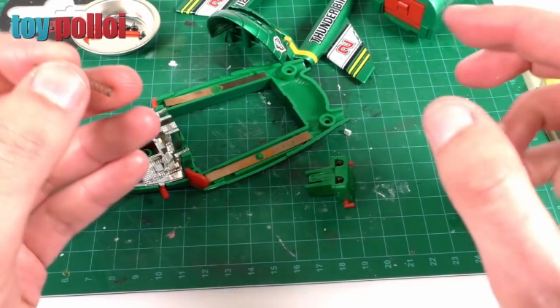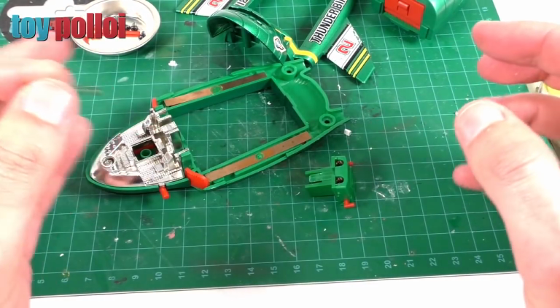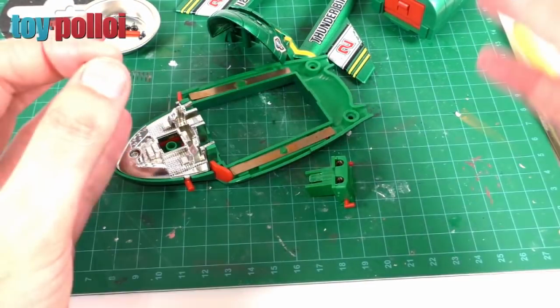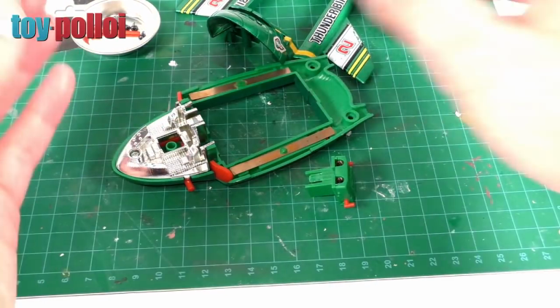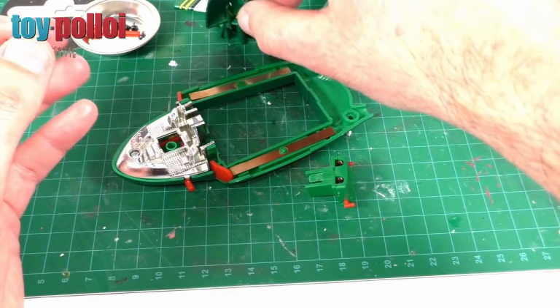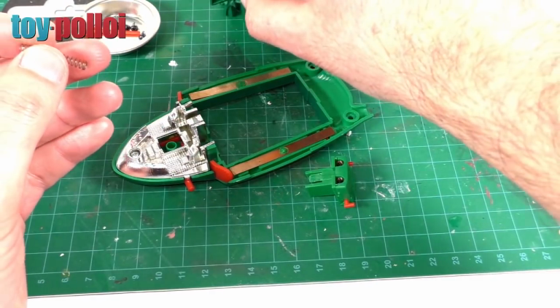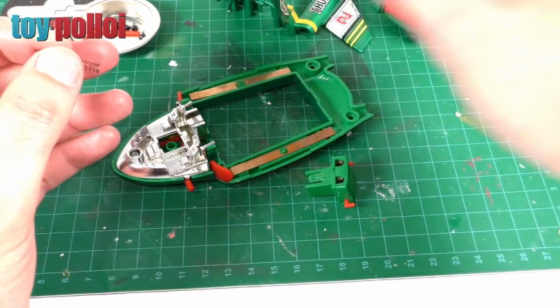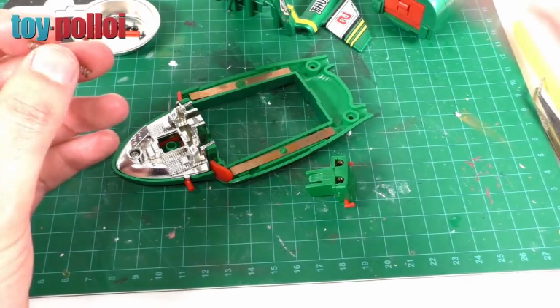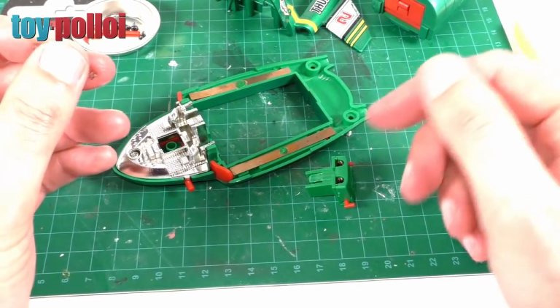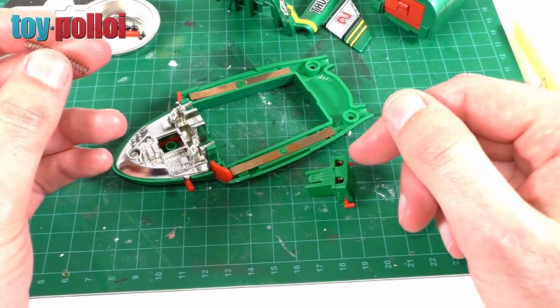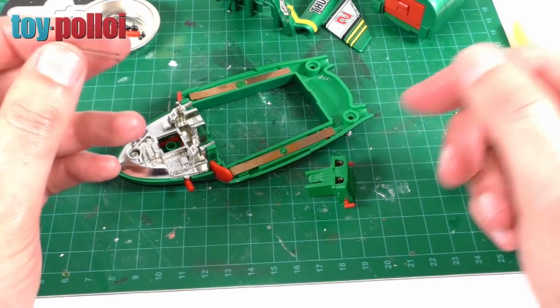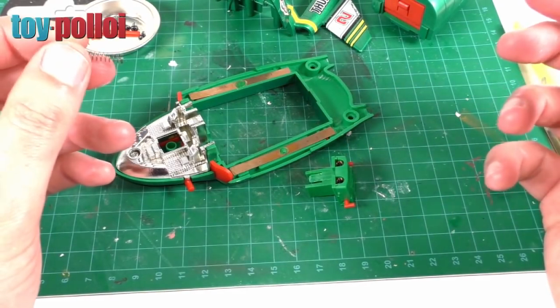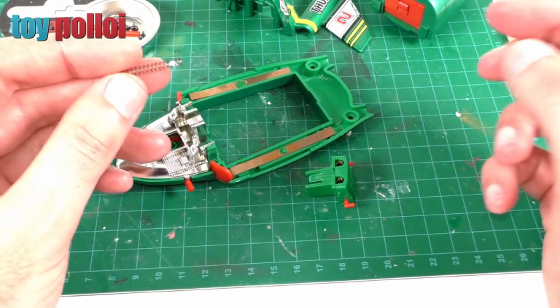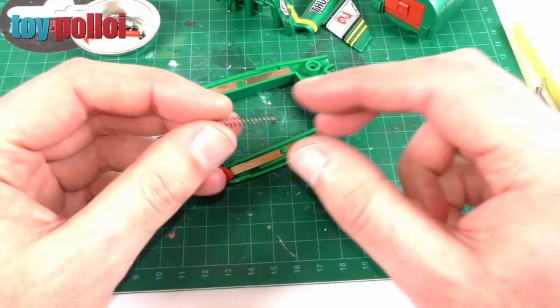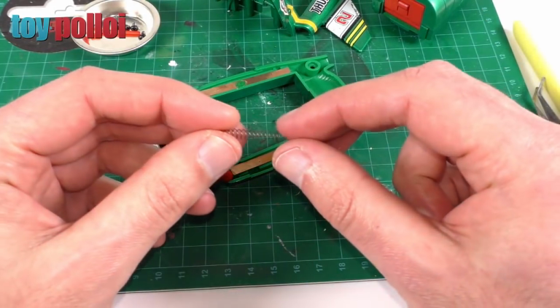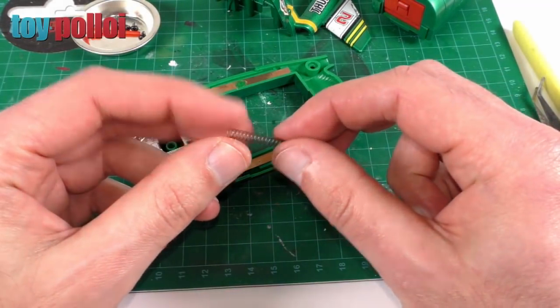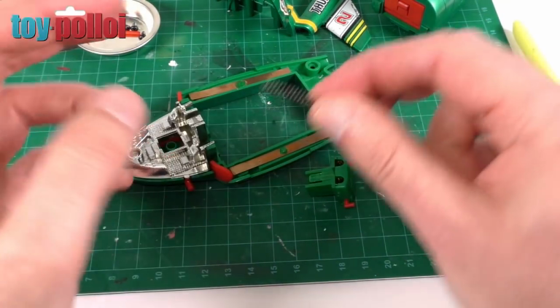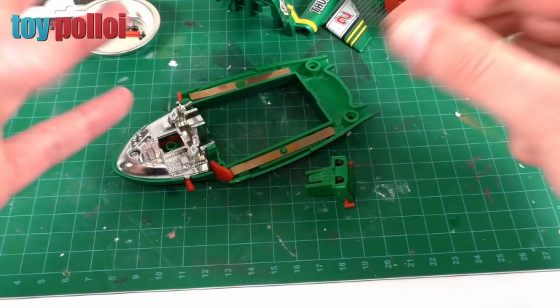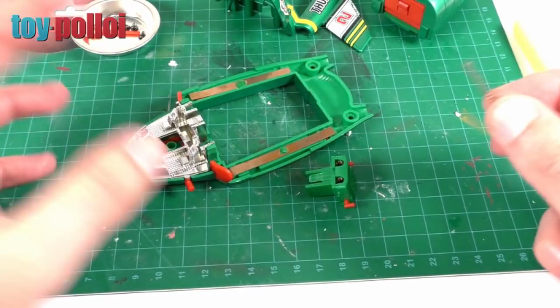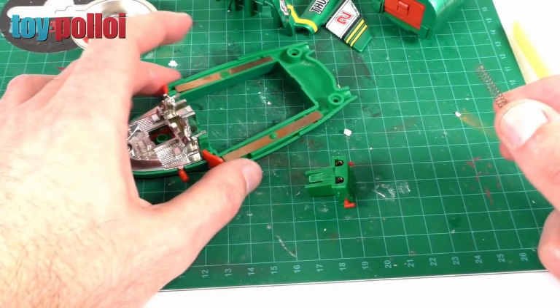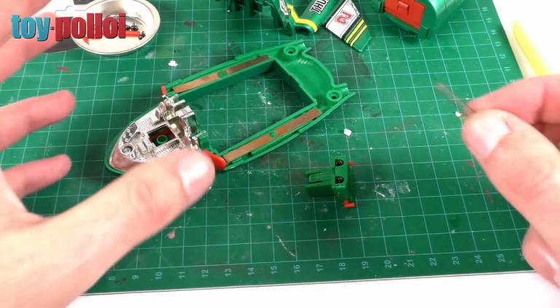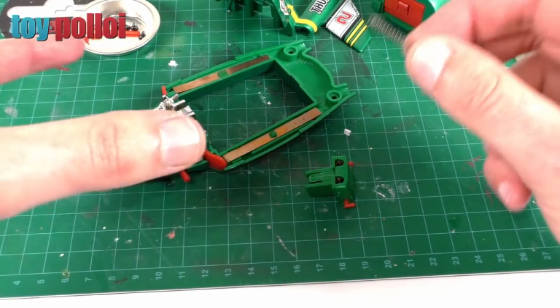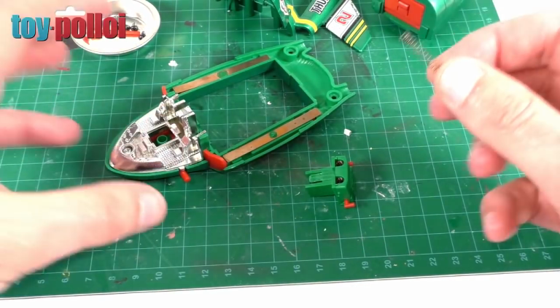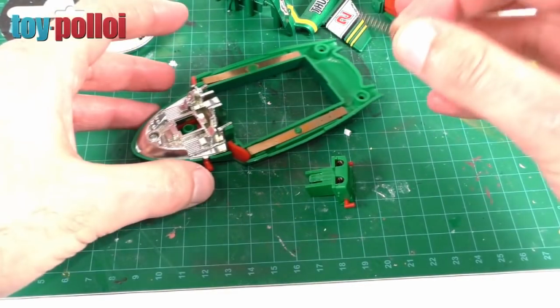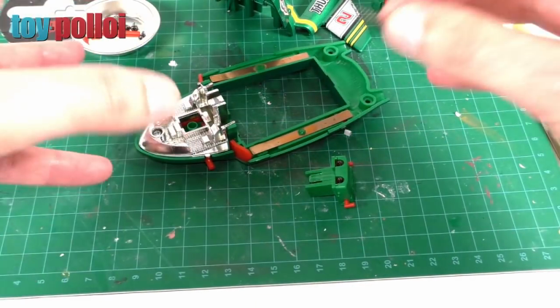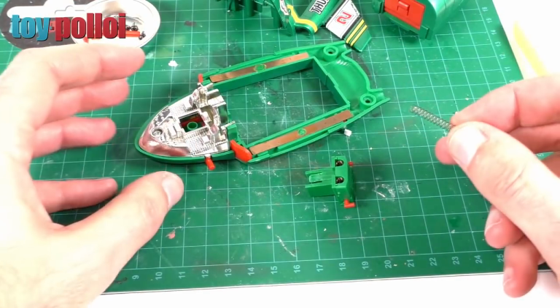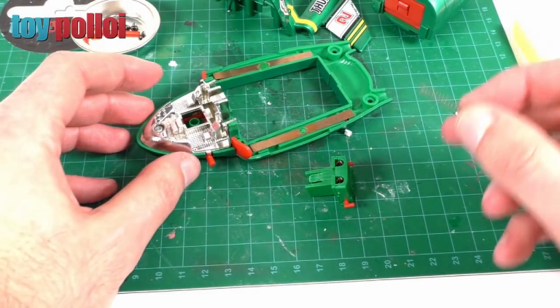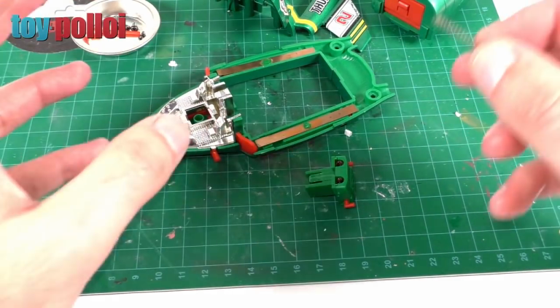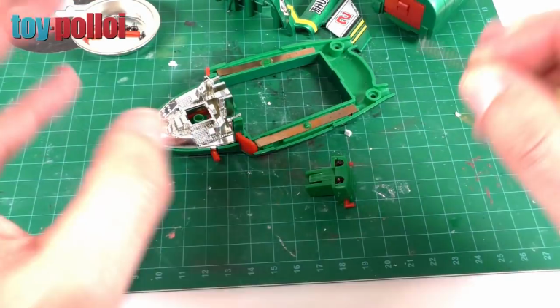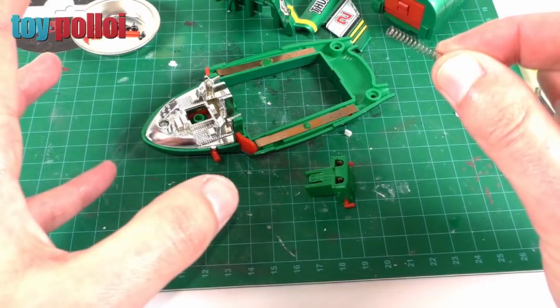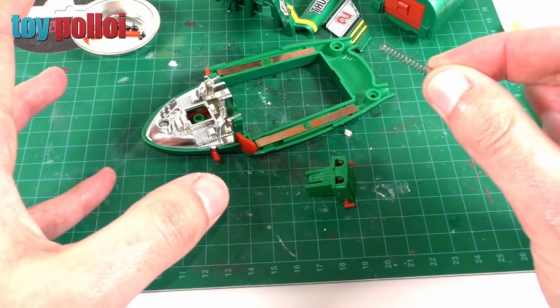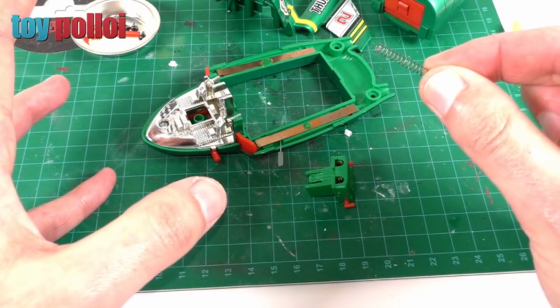We're getting somewhere. This is what I like about fixing toys like this — you can sort of try things. Sometimes things work, sometimes things don't work. You just have to work your way through all of the errors that you find as you try and fix it, and at some point you'll find the perfect solution.